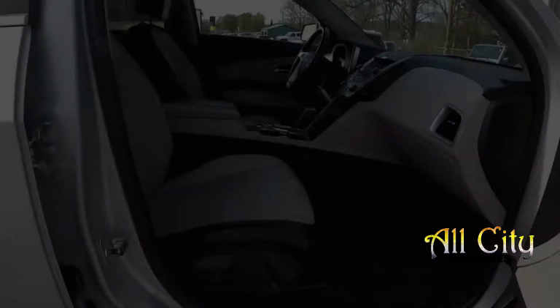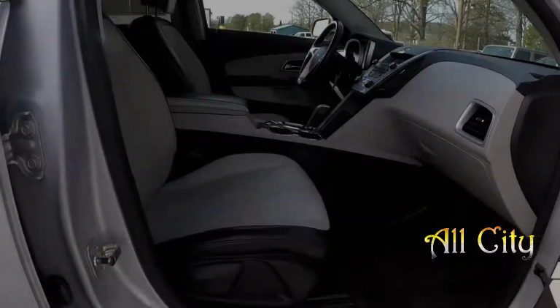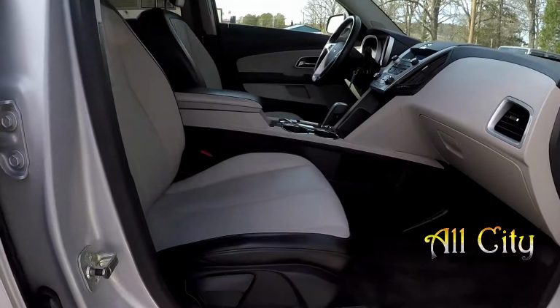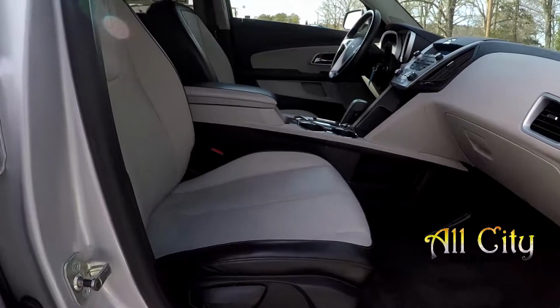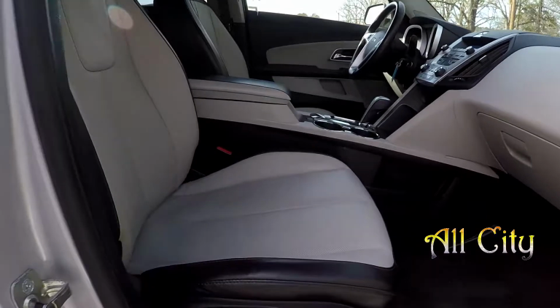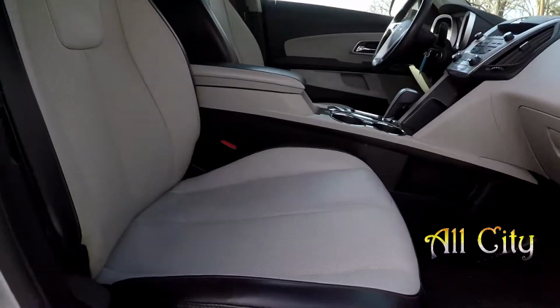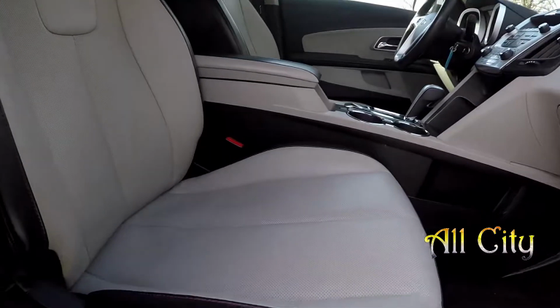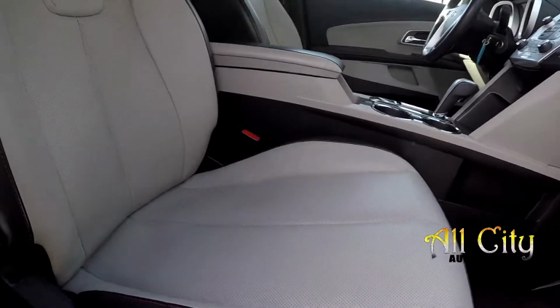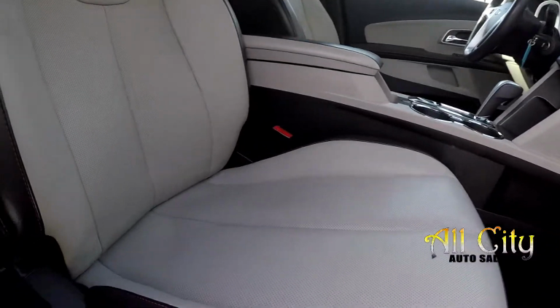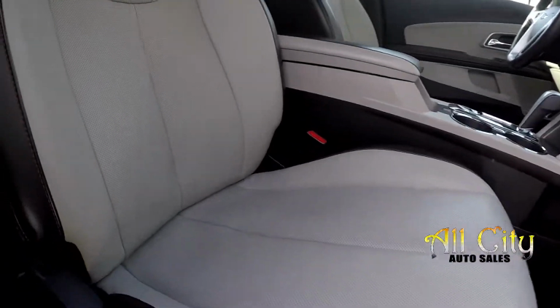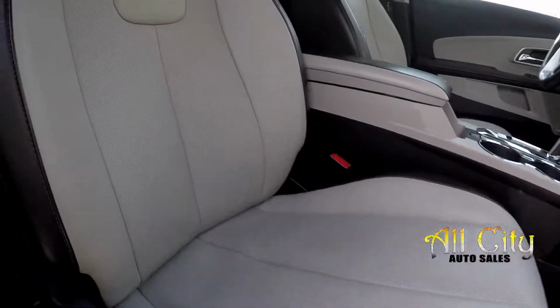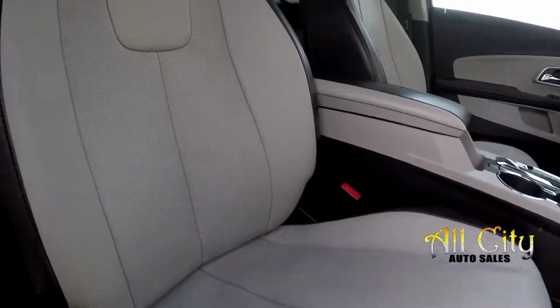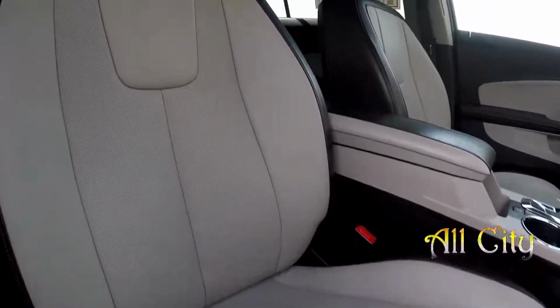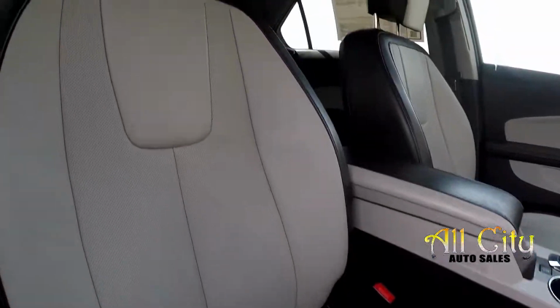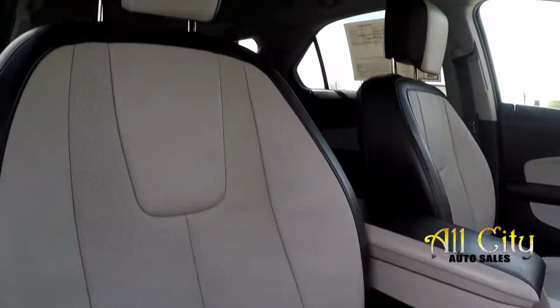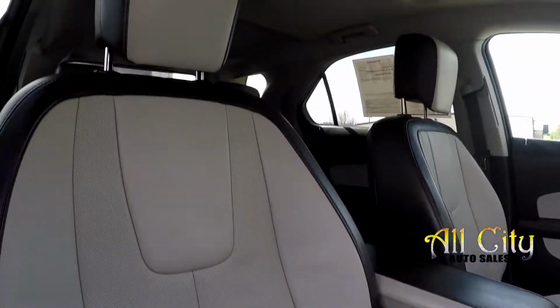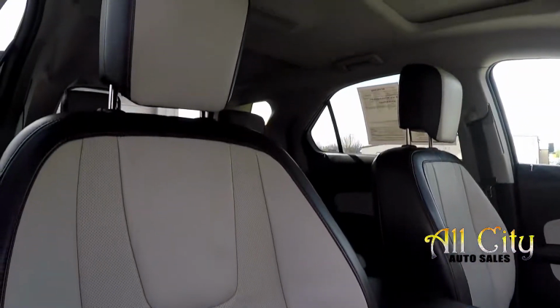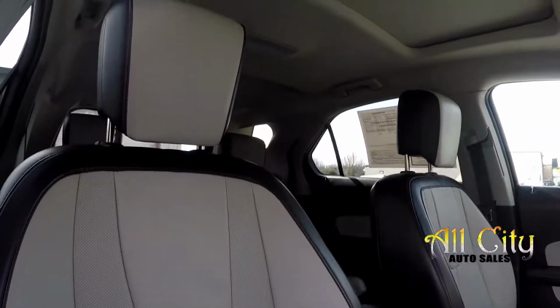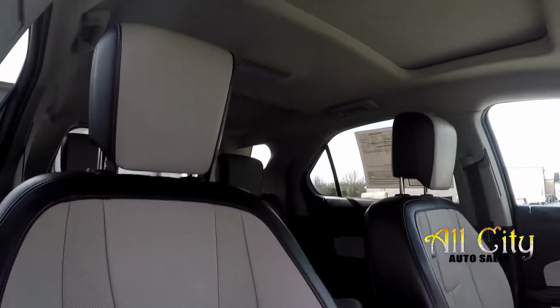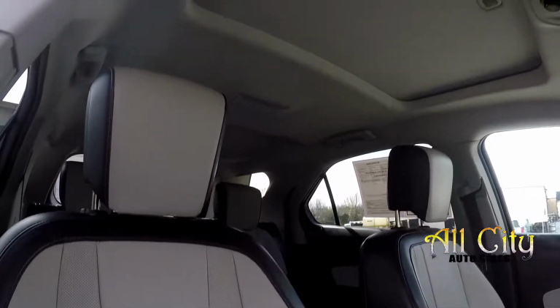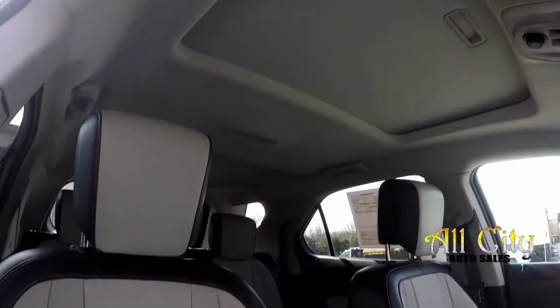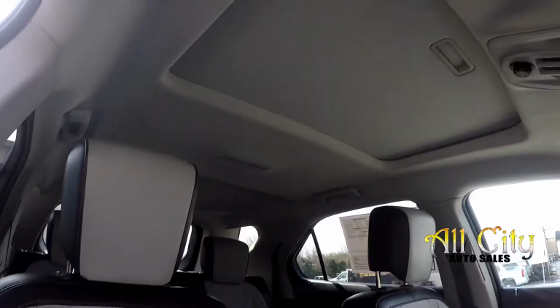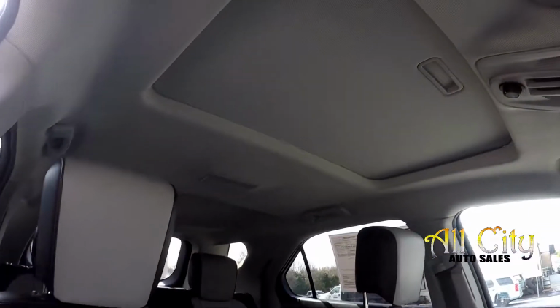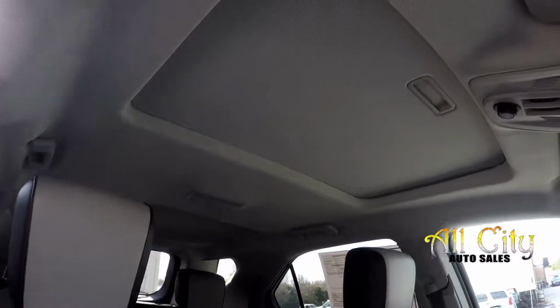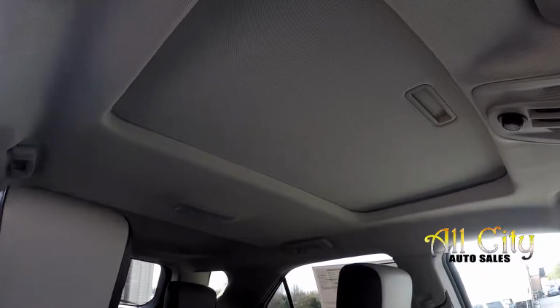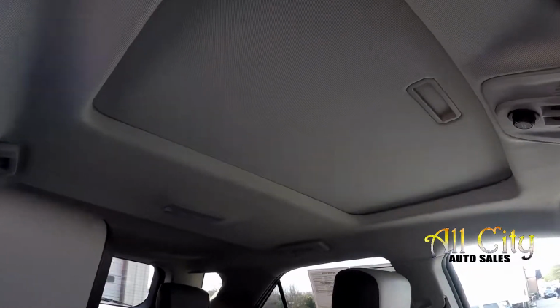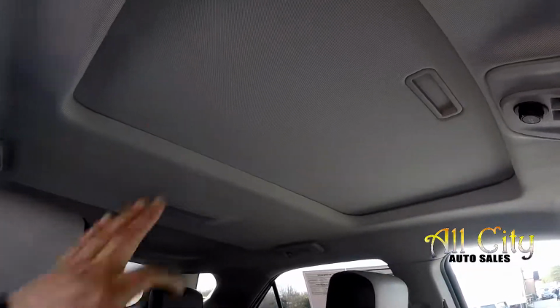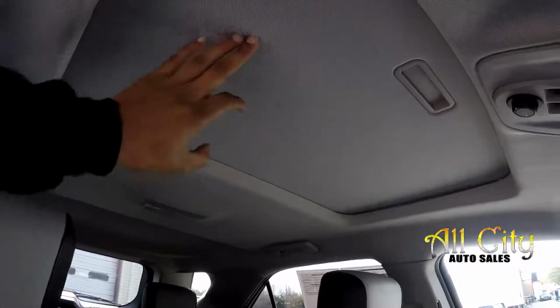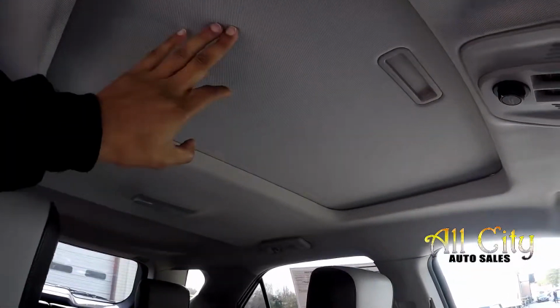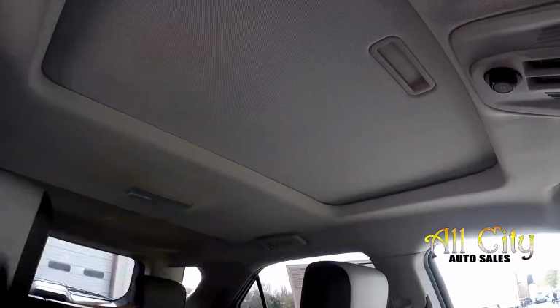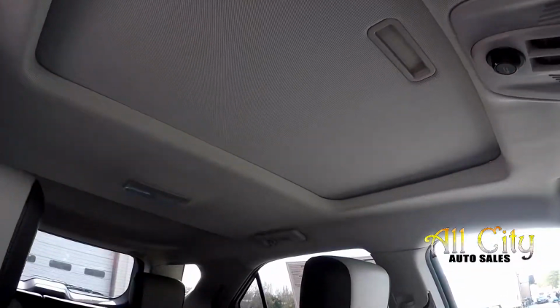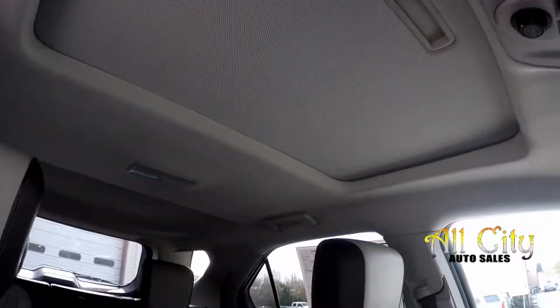Going to come in here now and finish up on the passenger side. Everything is looking good, very nicely cleaned in here. You will also have a sunroof up here for you.